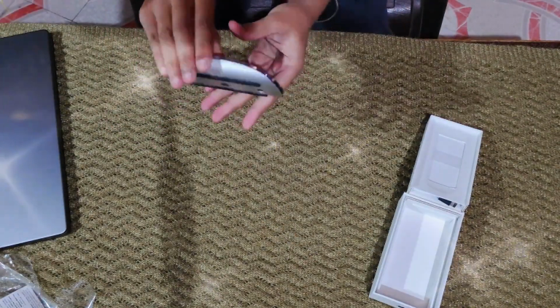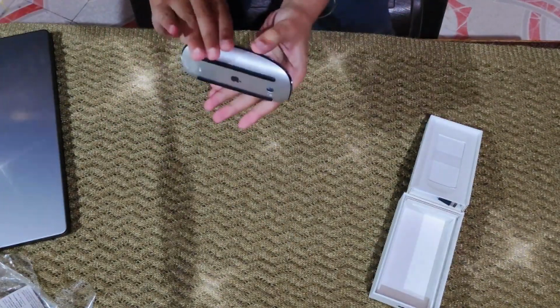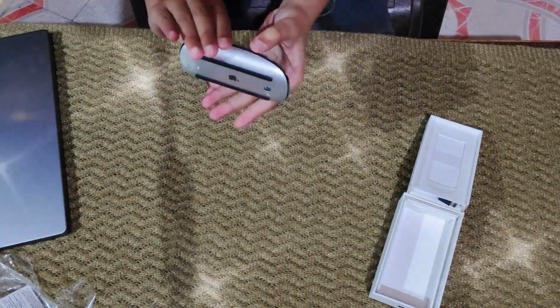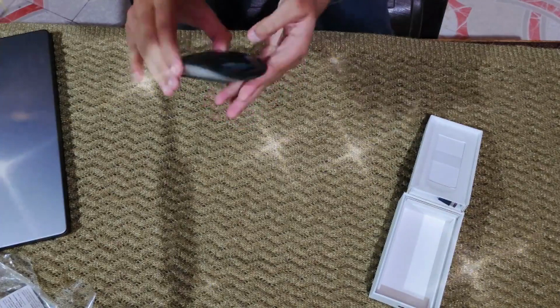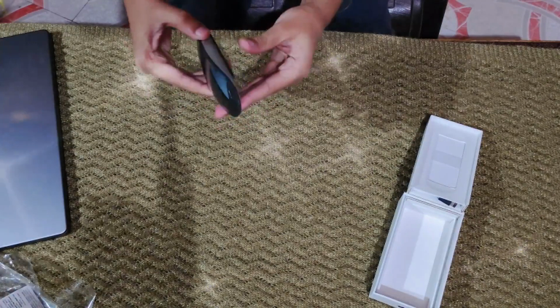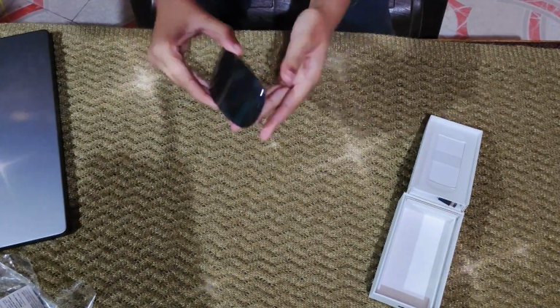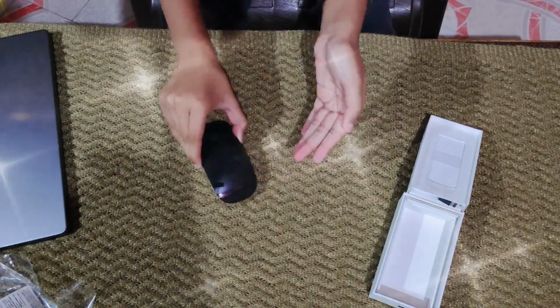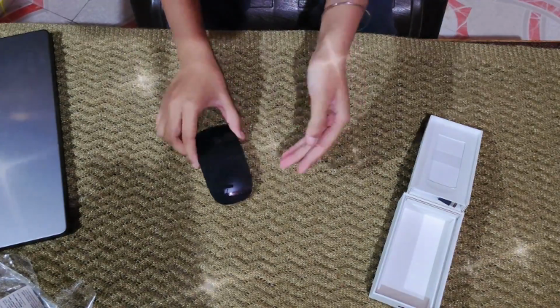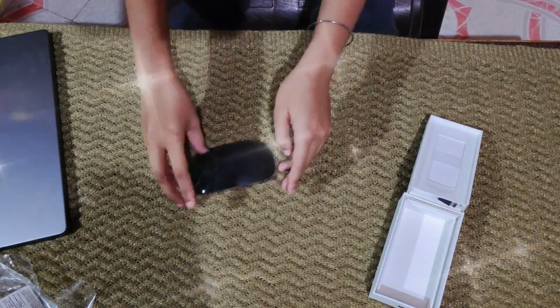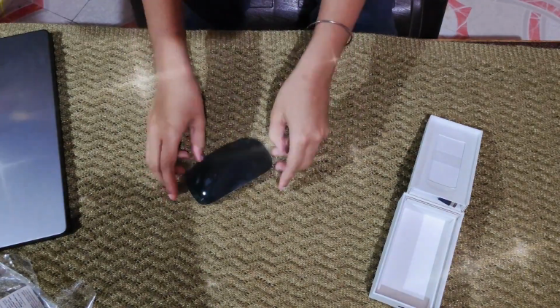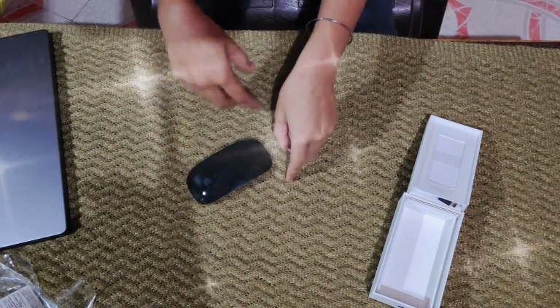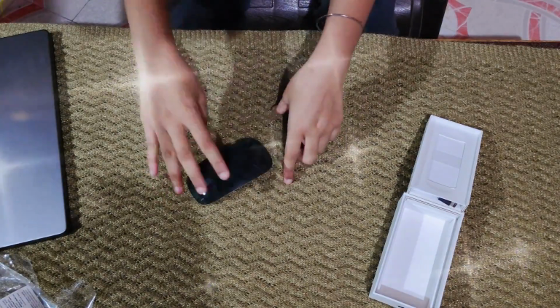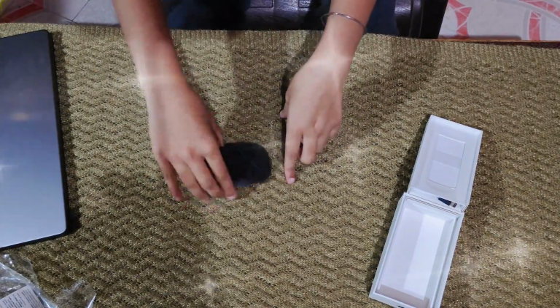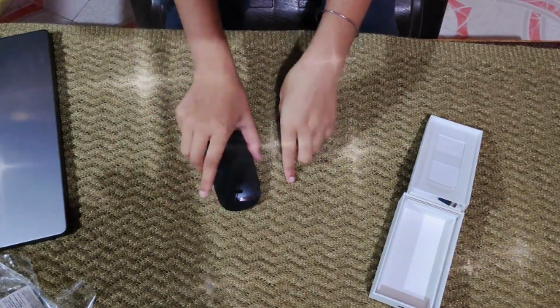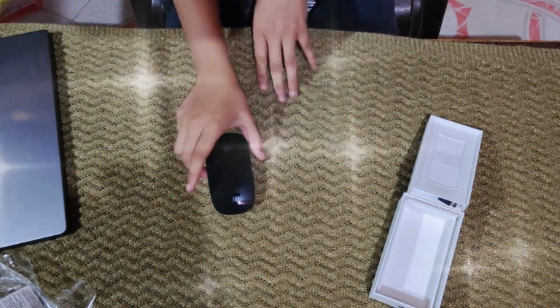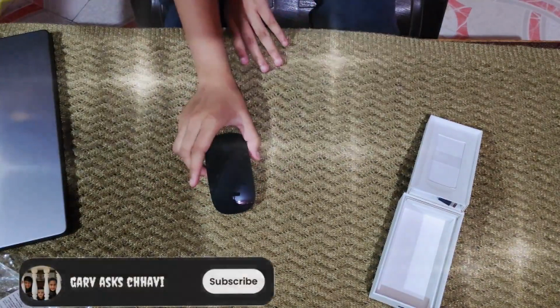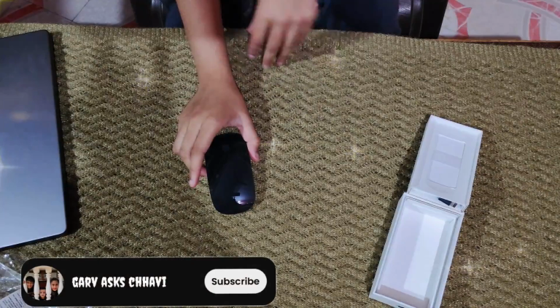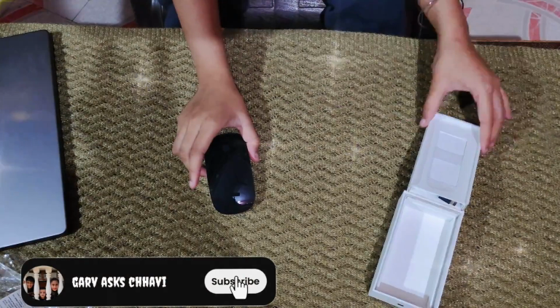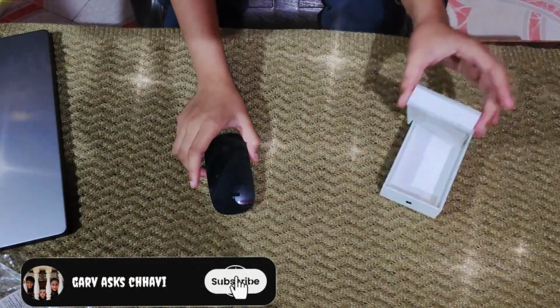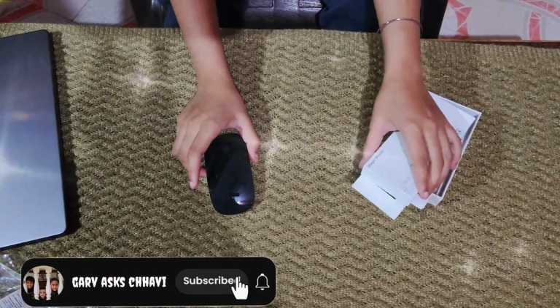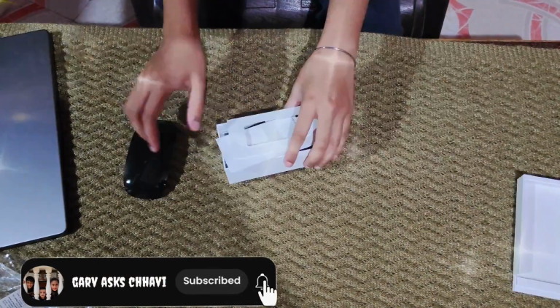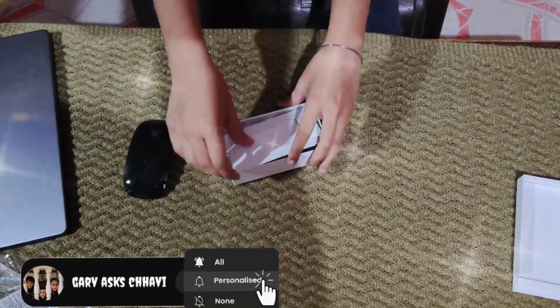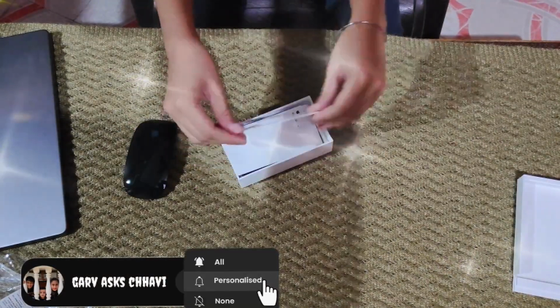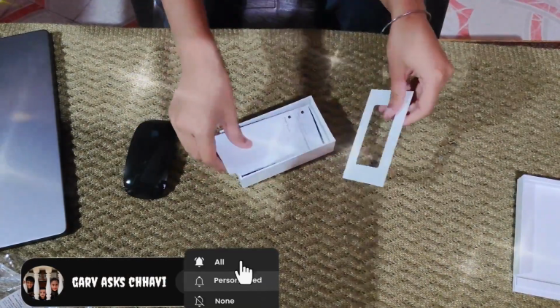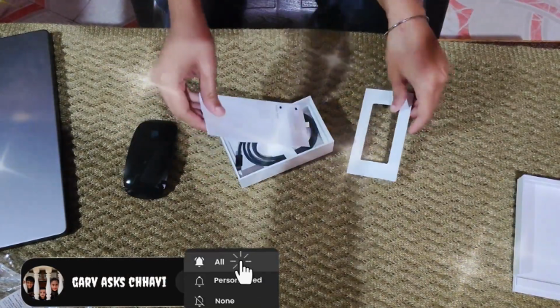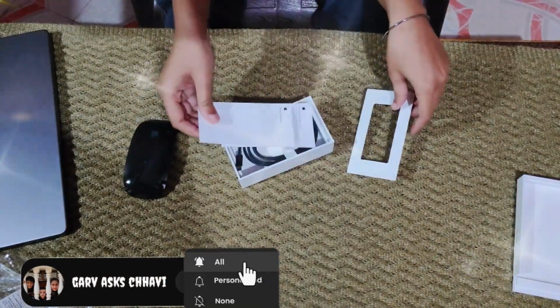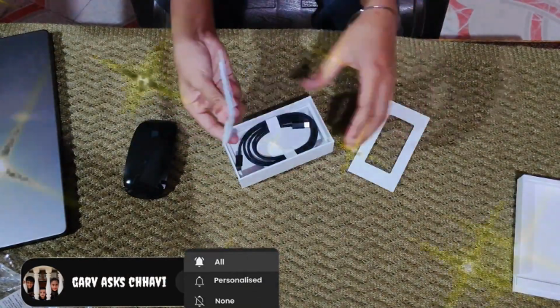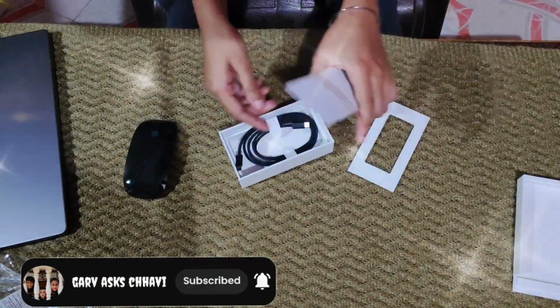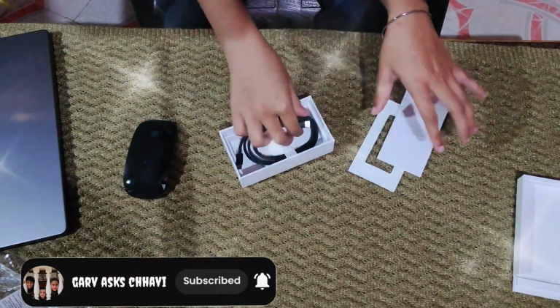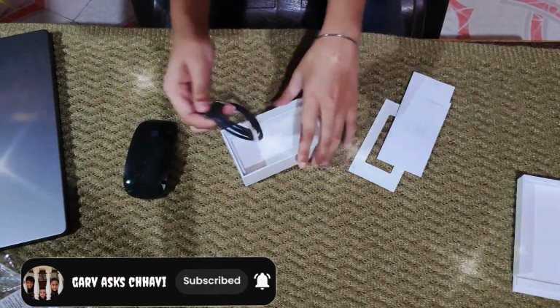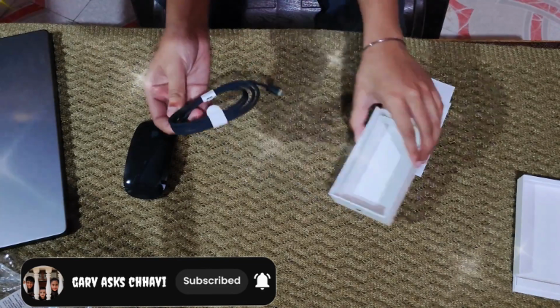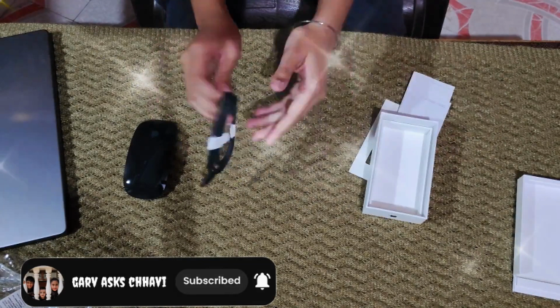The normal mouse is very slim, and you won't have any buttons, because it's a magic mouse. In the box, we get some papers and this content.